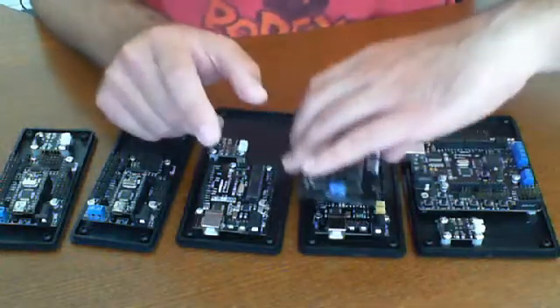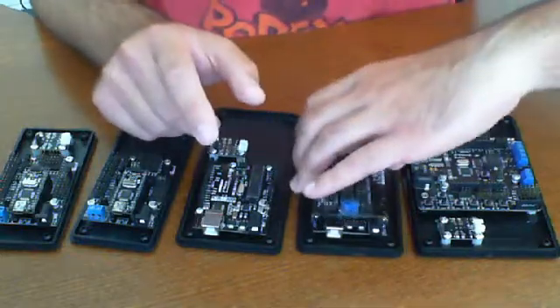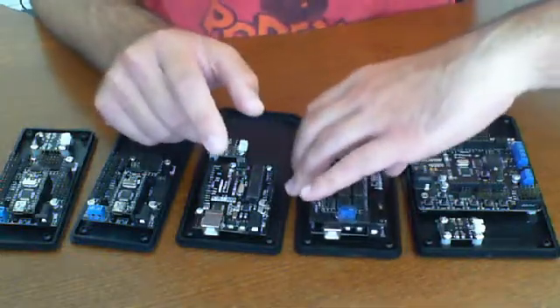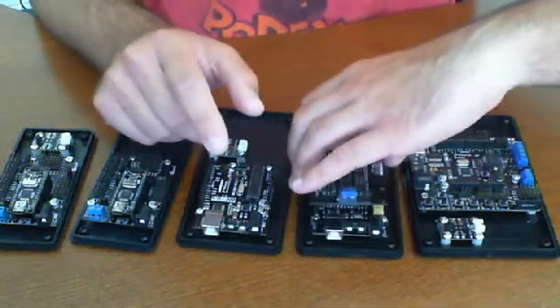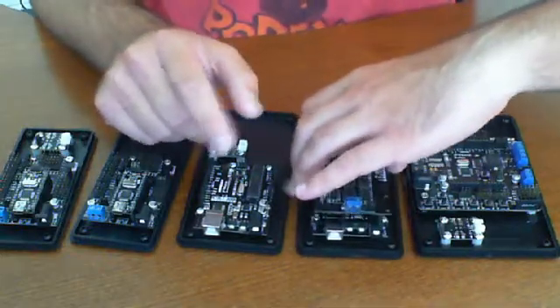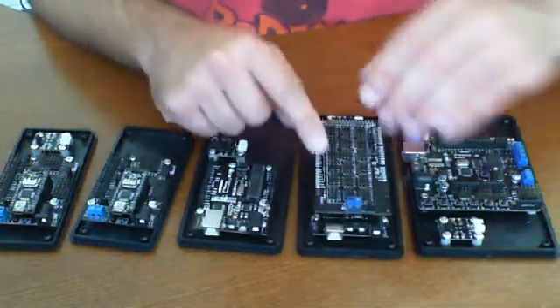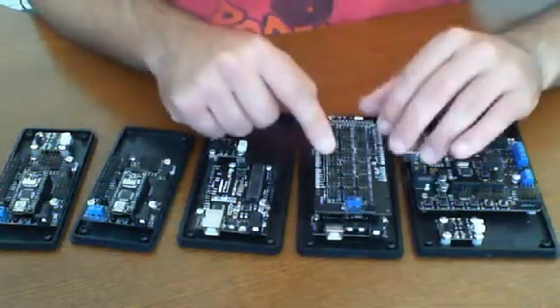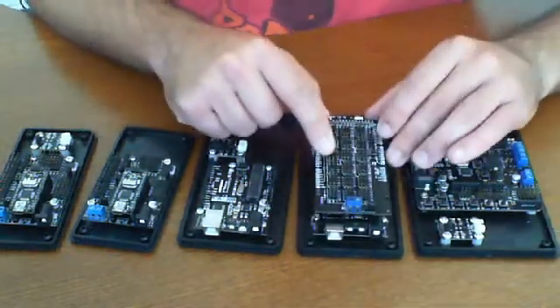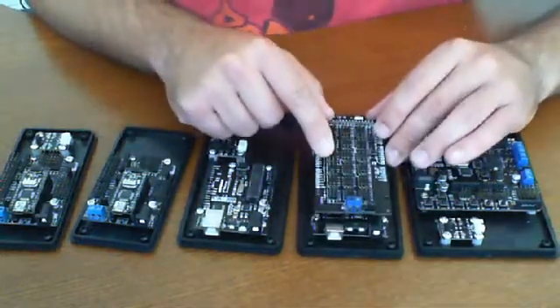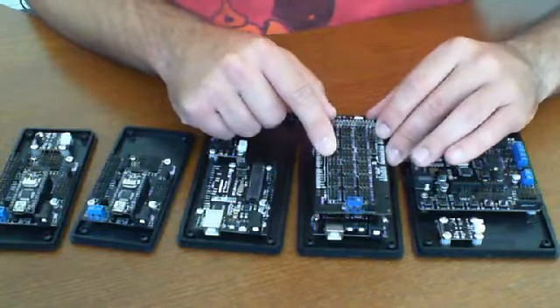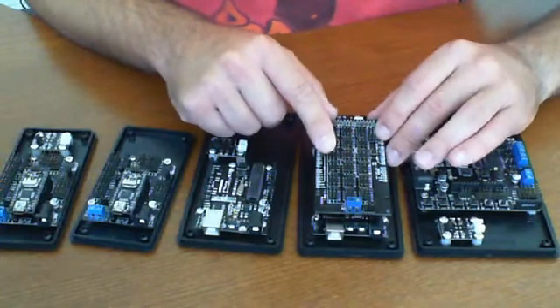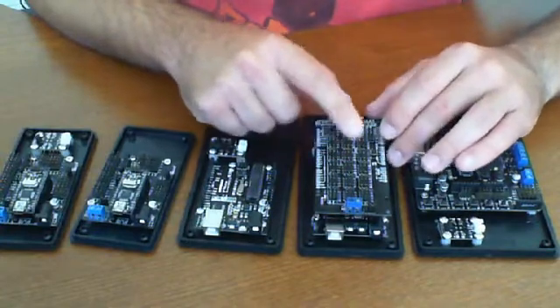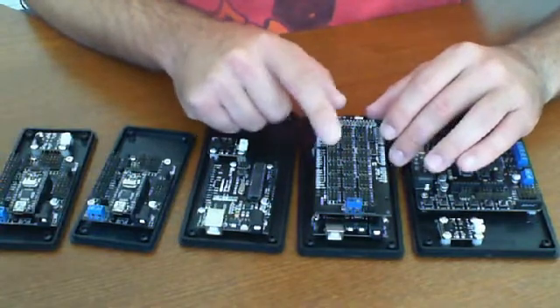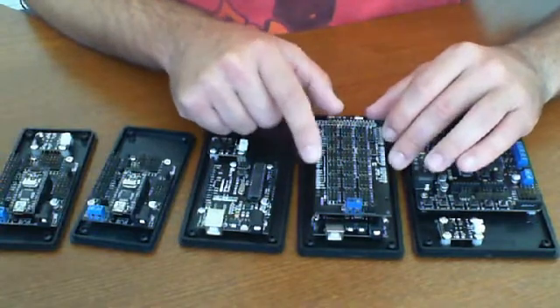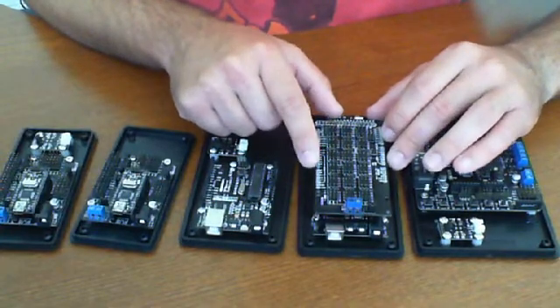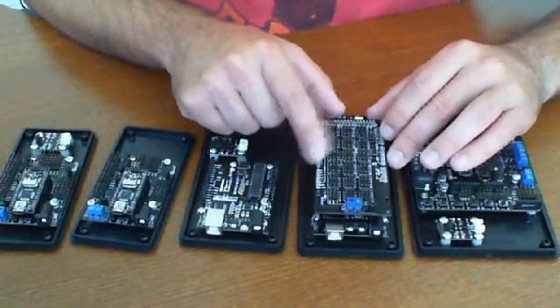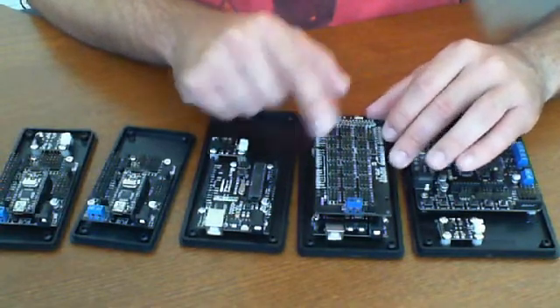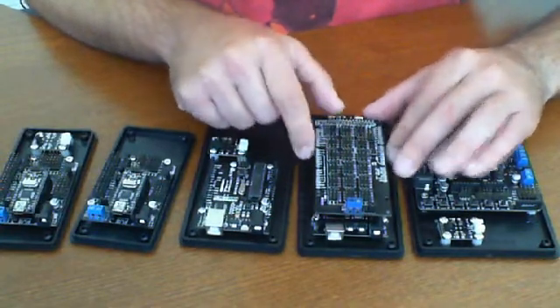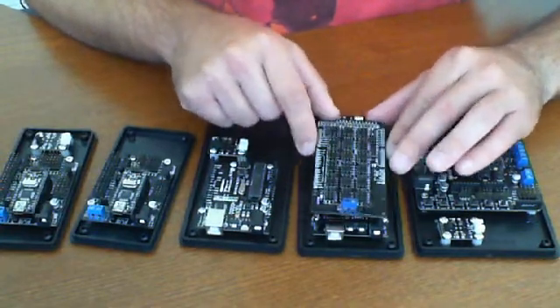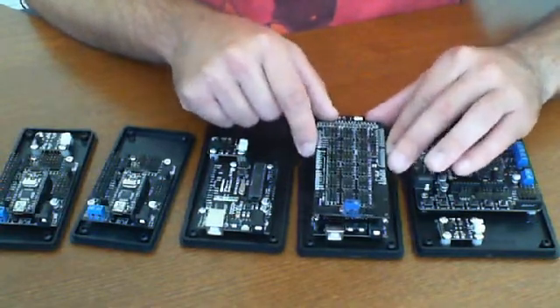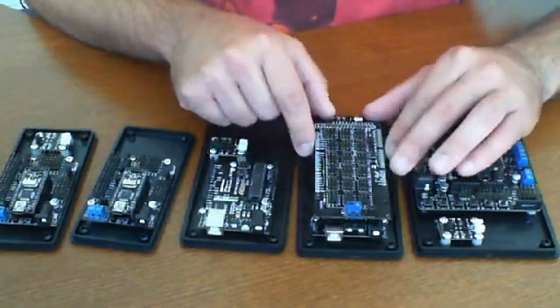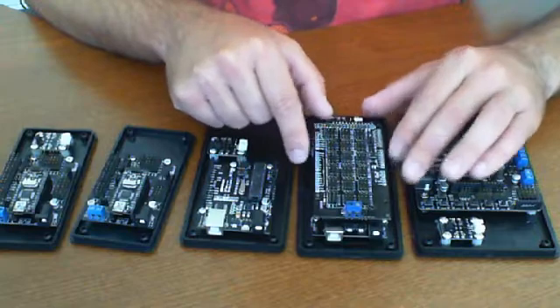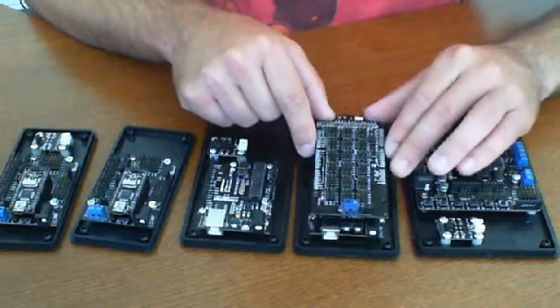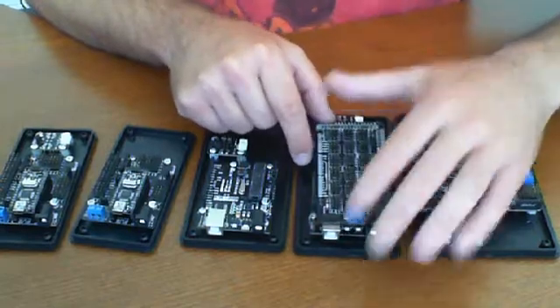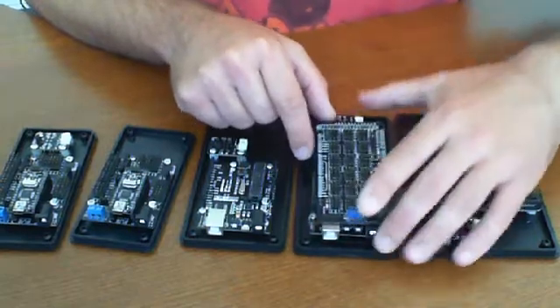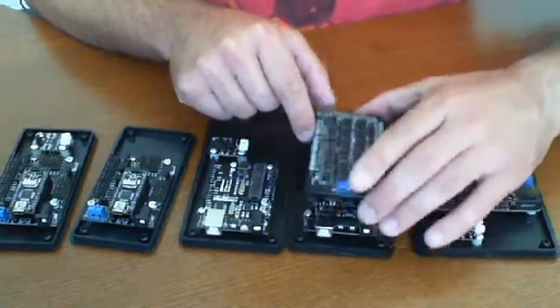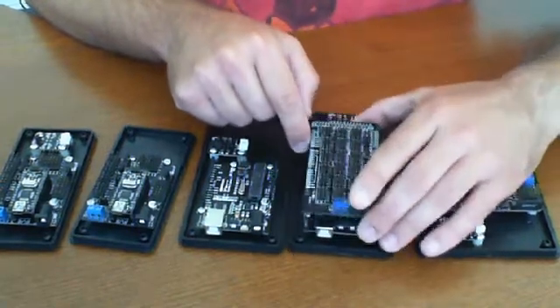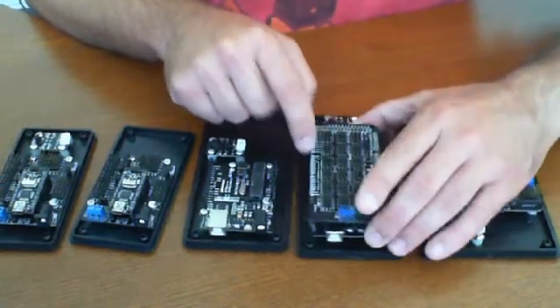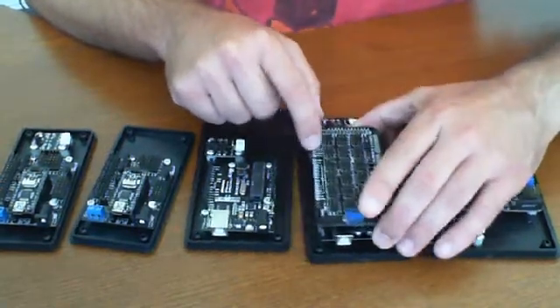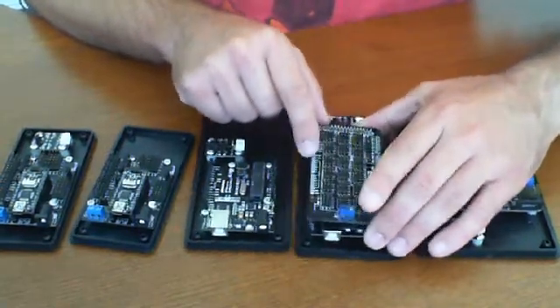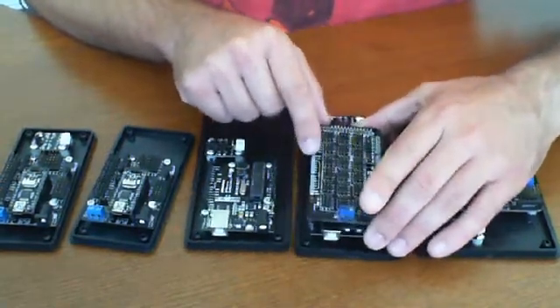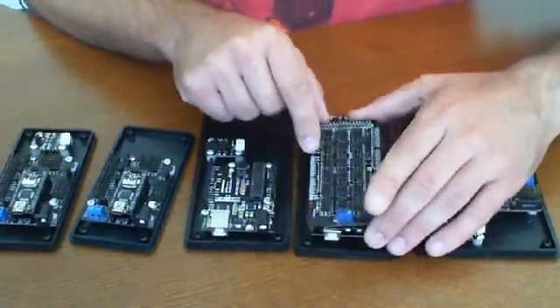What this will give you is over 50 or so general-purpose digital IO pins, plus I believe it's 16 analog pins, and you have your basic I2C and additional power here. This board is really good for when you're doing home automation.